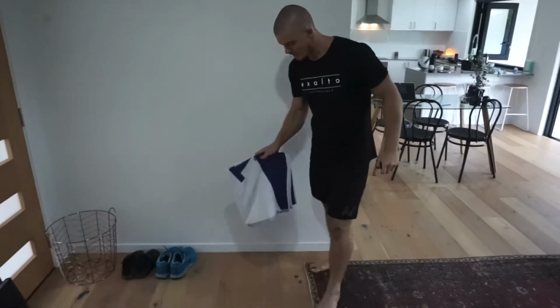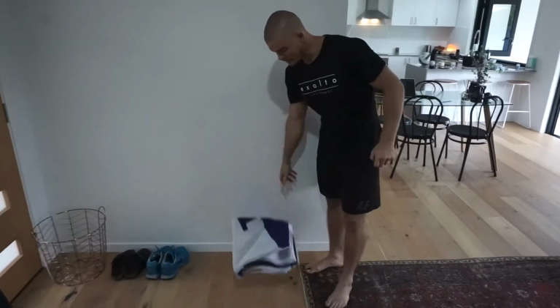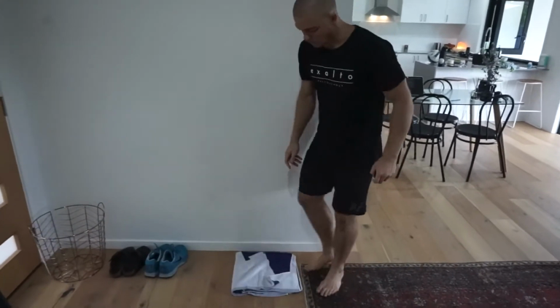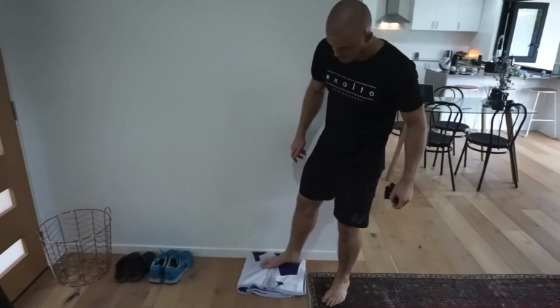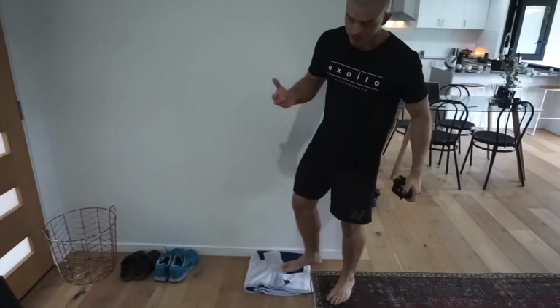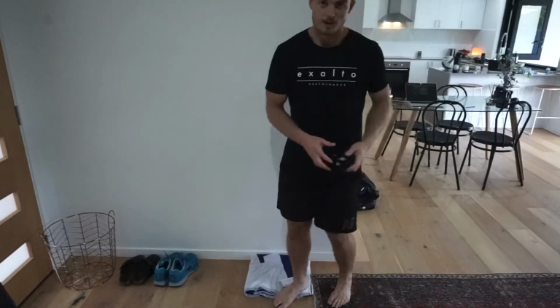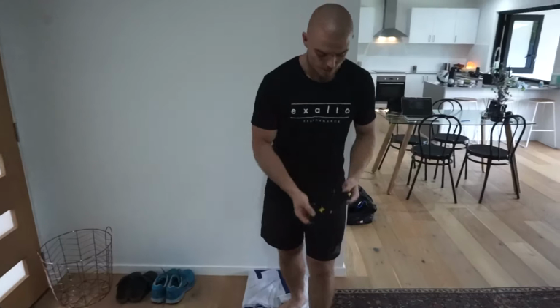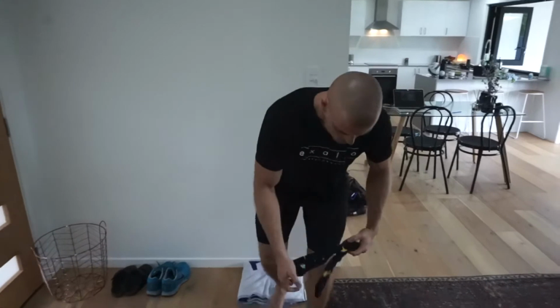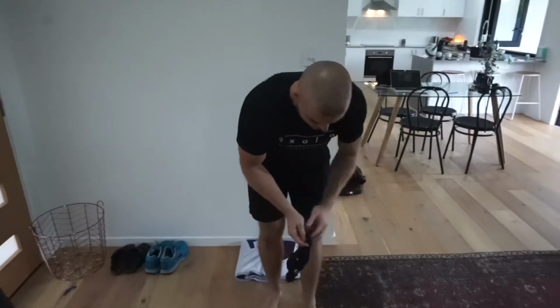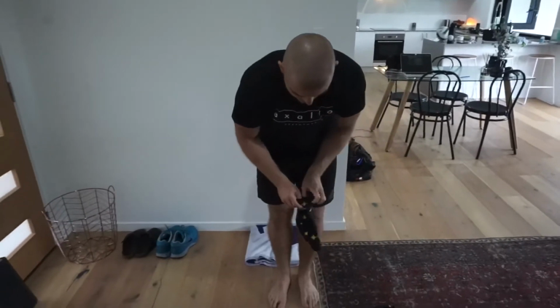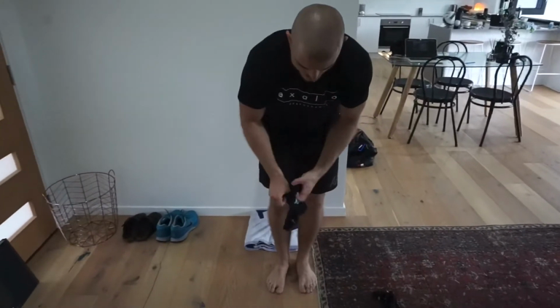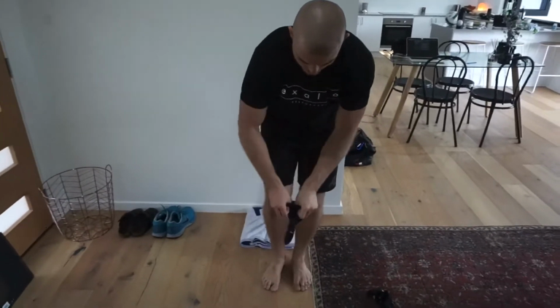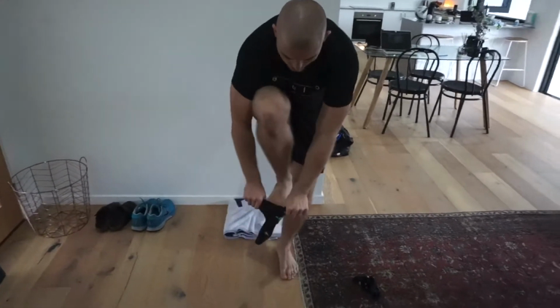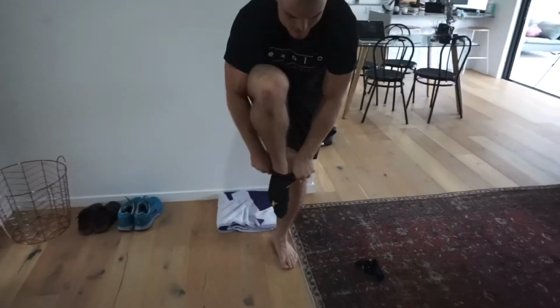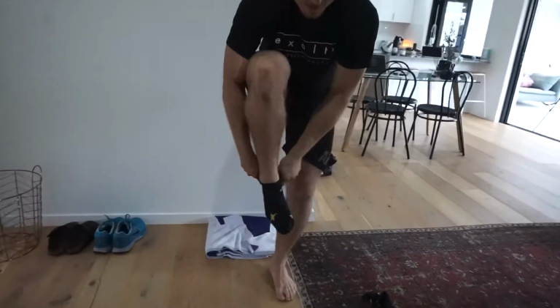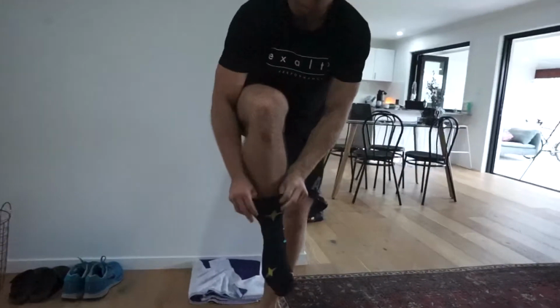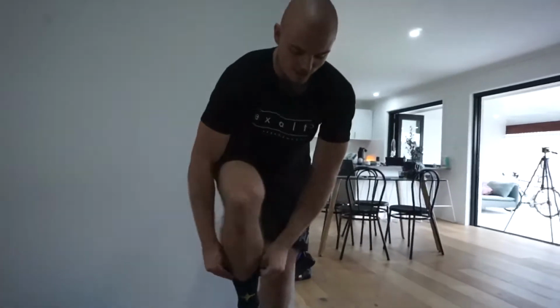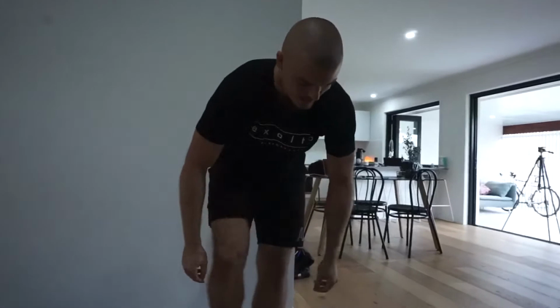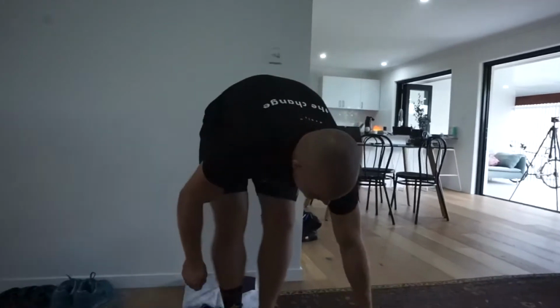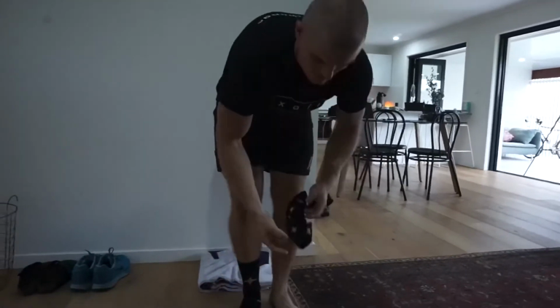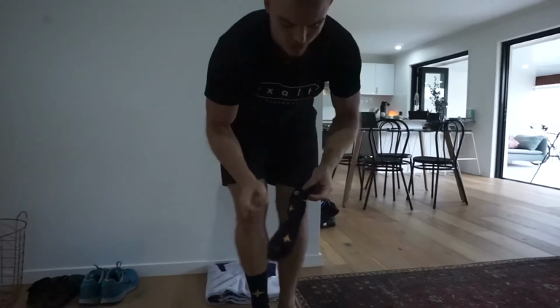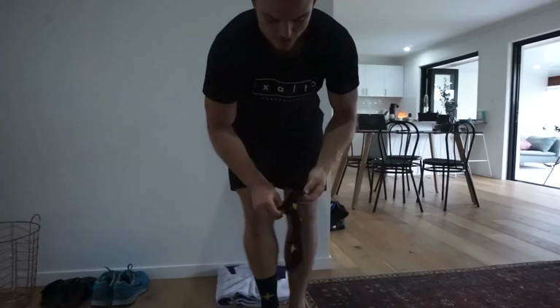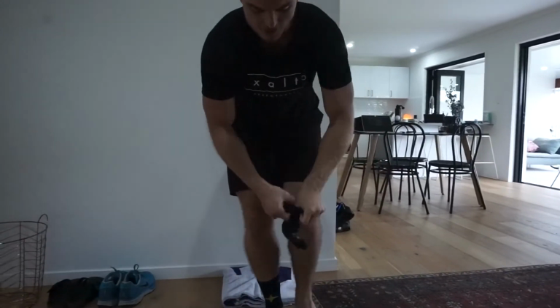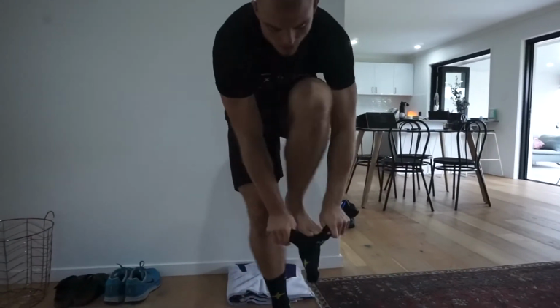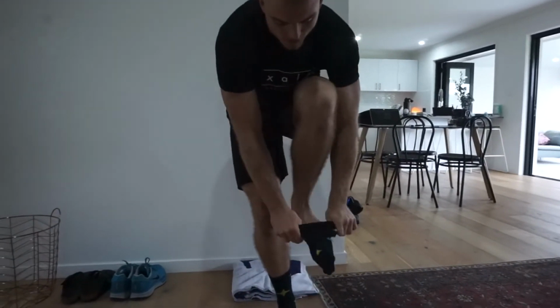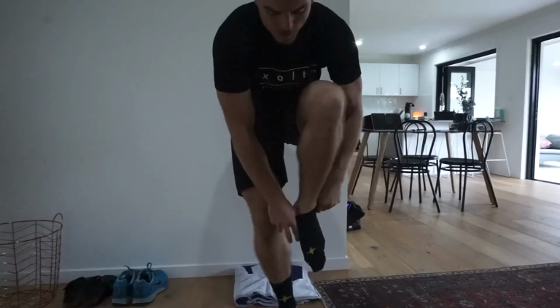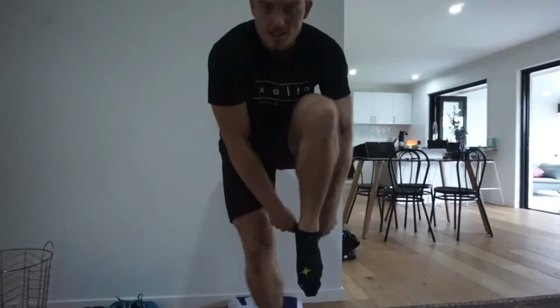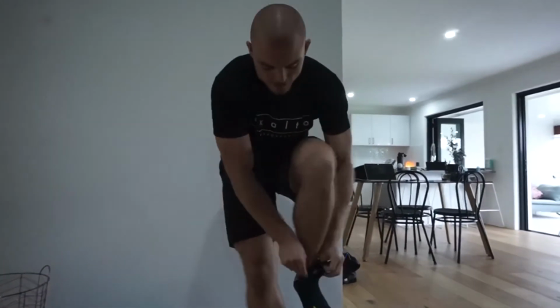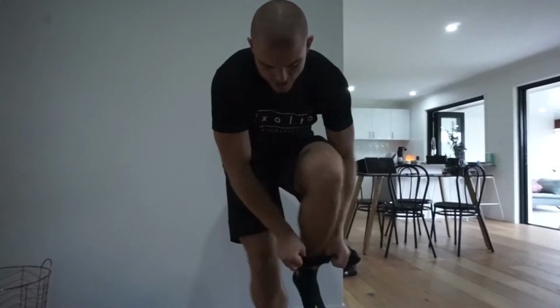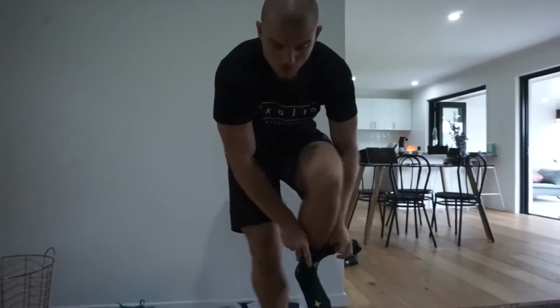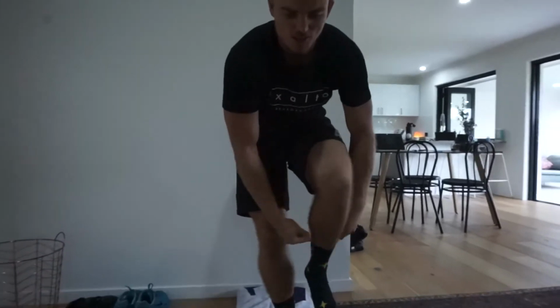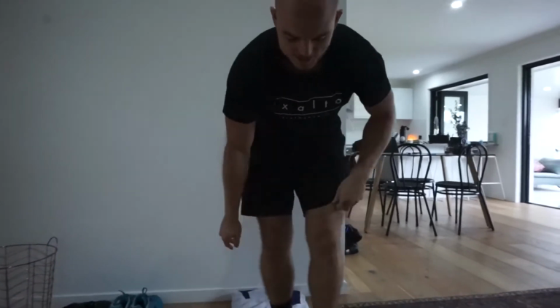Now find yourself a wall. I'm very aware of the wall so I'm going to quickly put a sock on. It might be good to do this in socks so that you don't dirty the wall — we don't want parents getting angry, we don't want your dirty house anyway.